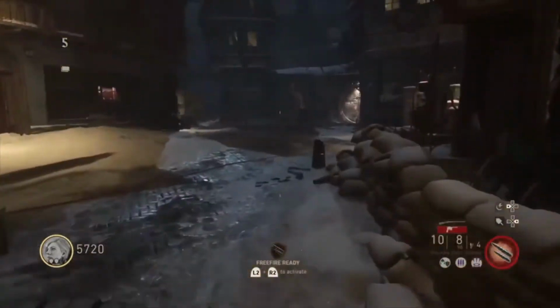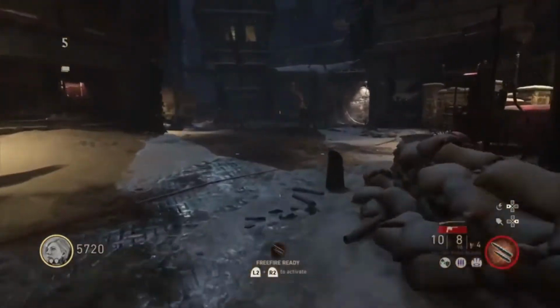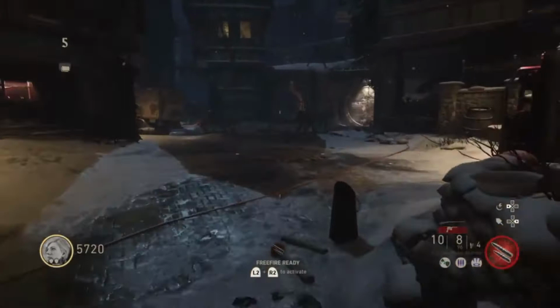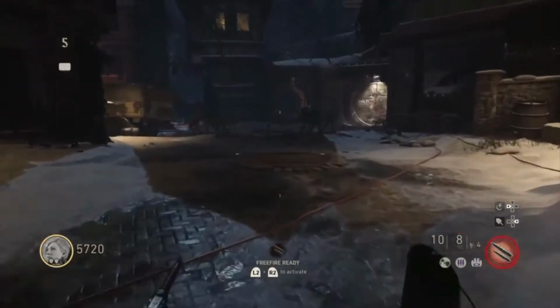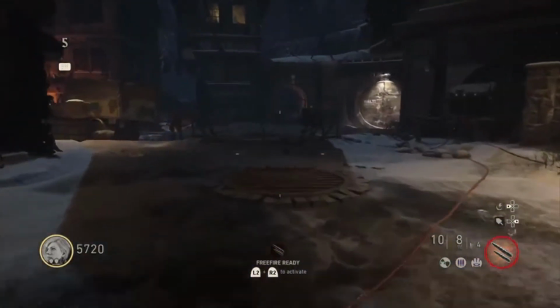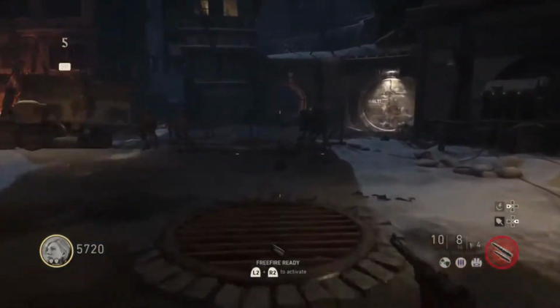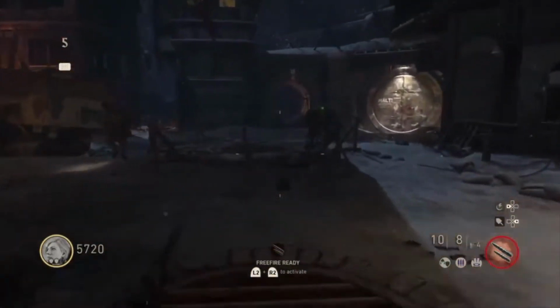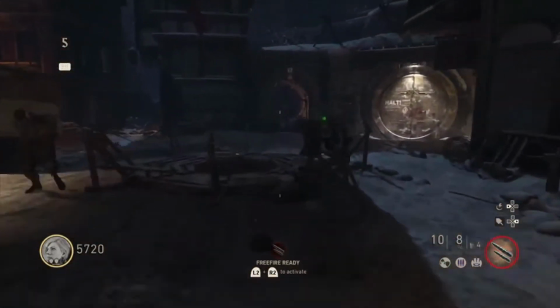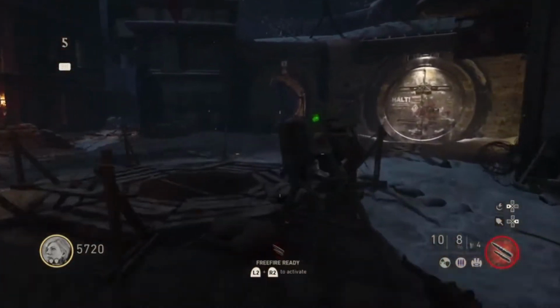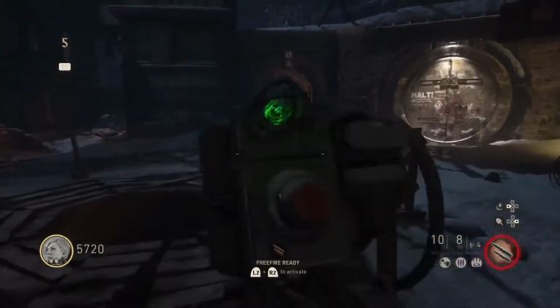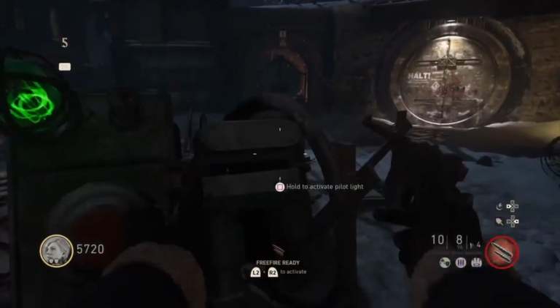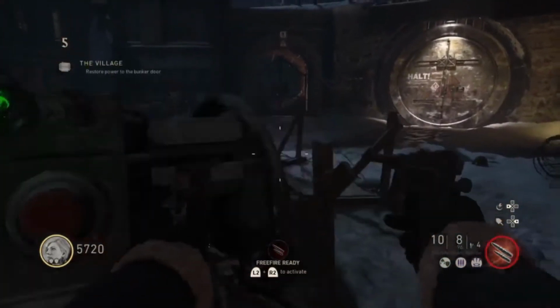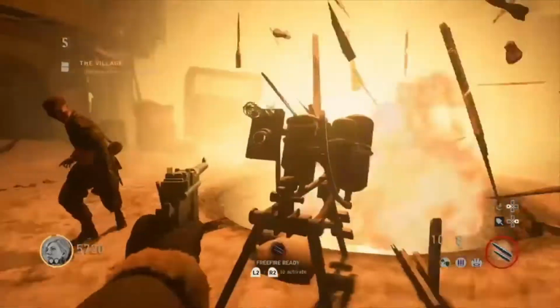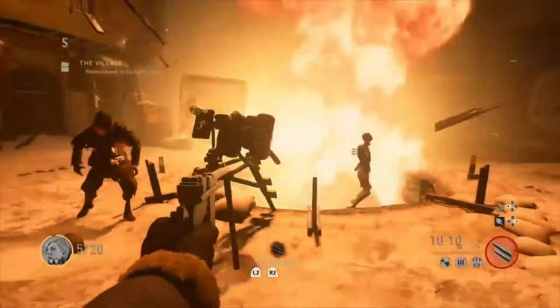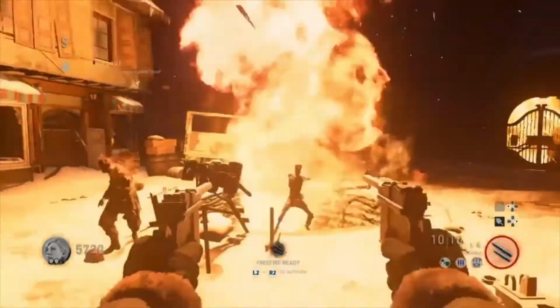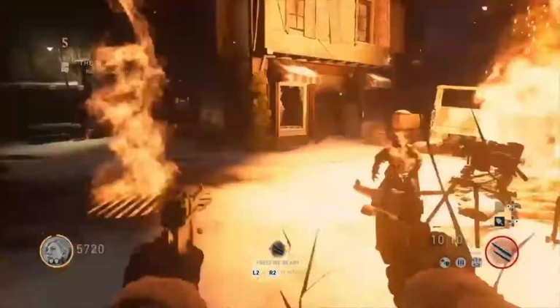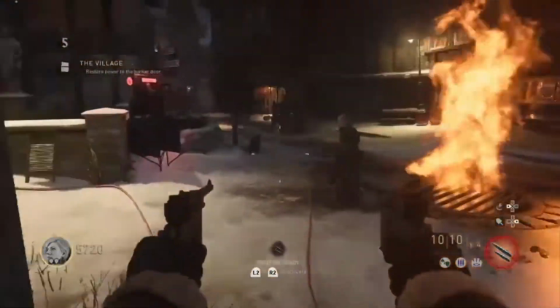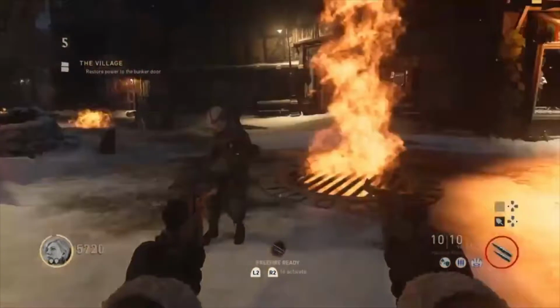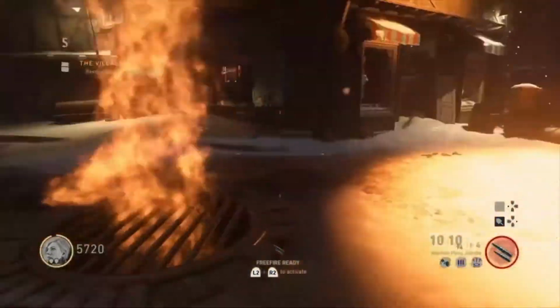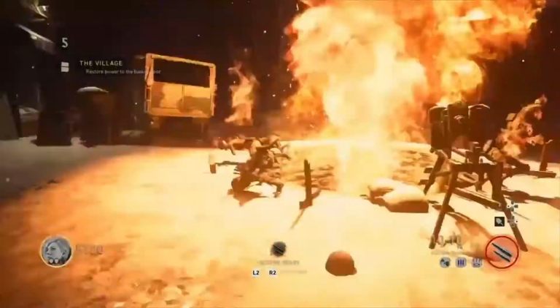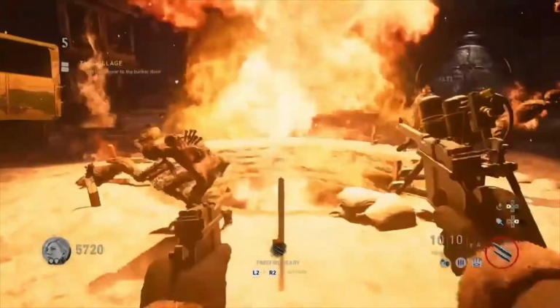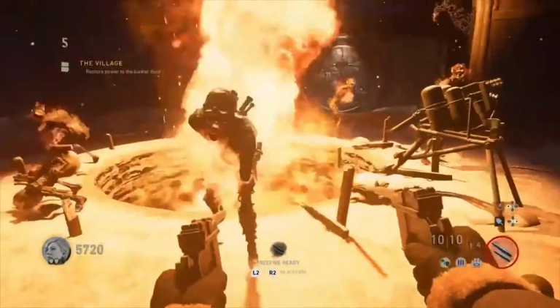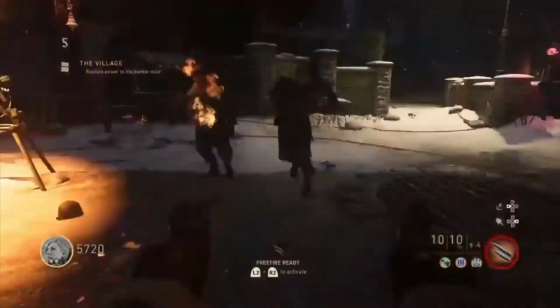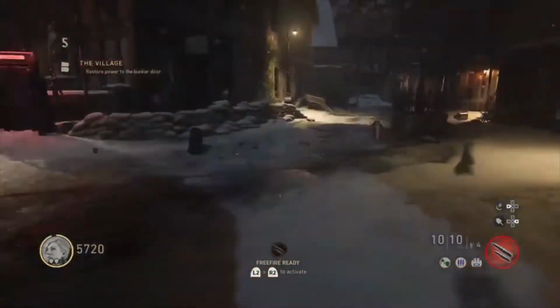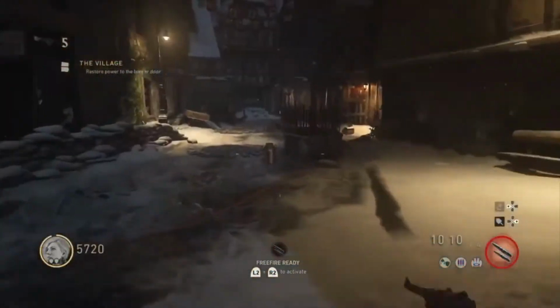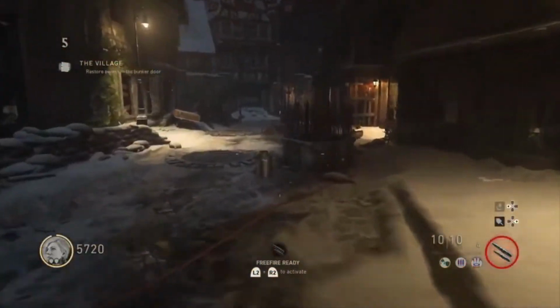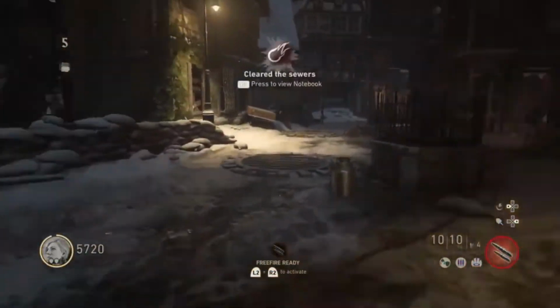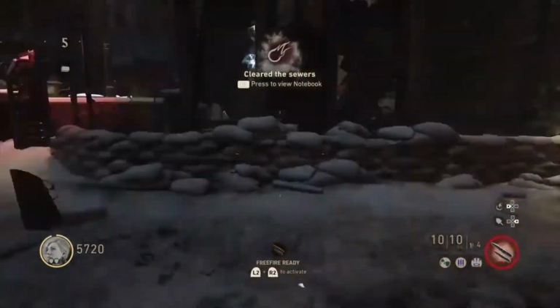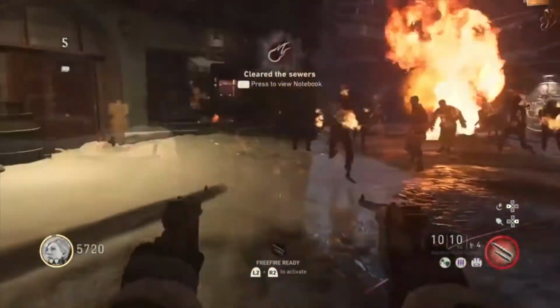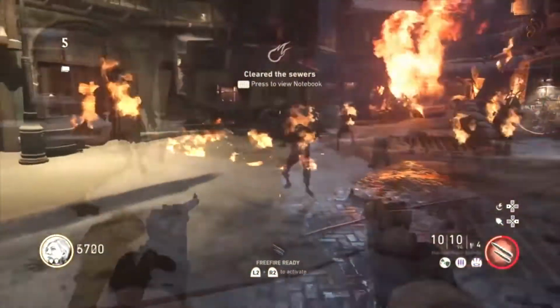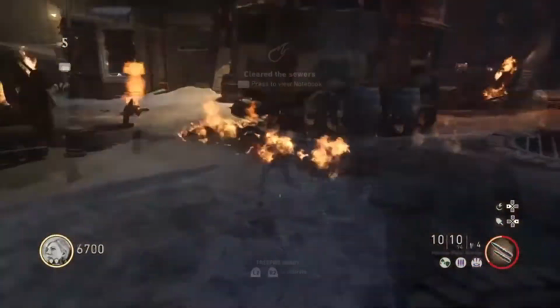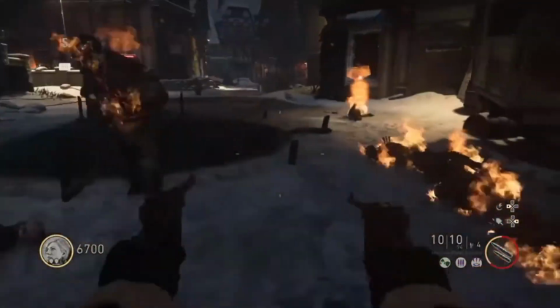Go ahead and hit the light — you'll see it explode and a whole lot of zombies go flying out. Go ahead and take those guys out.